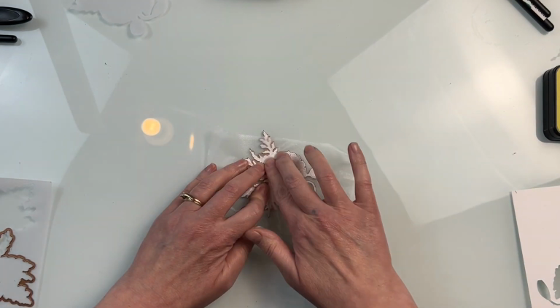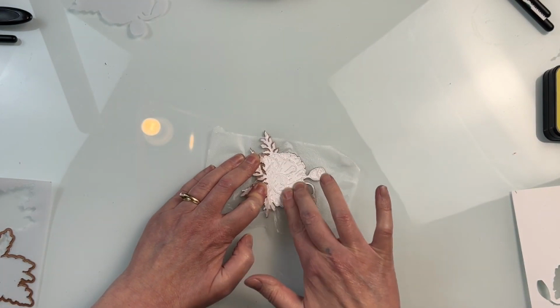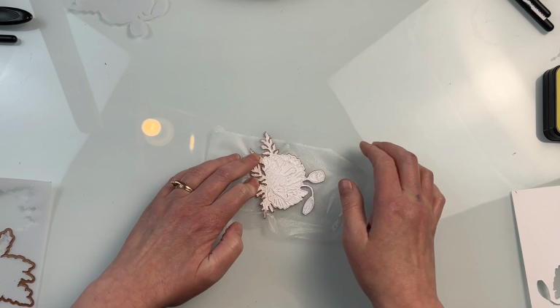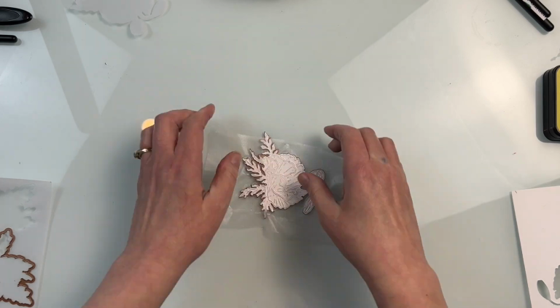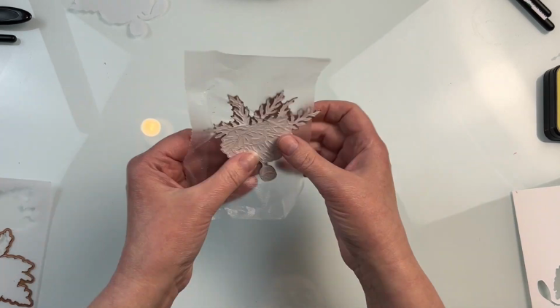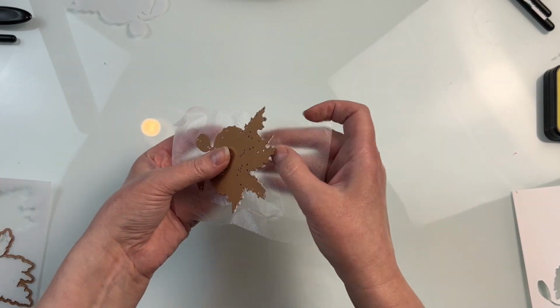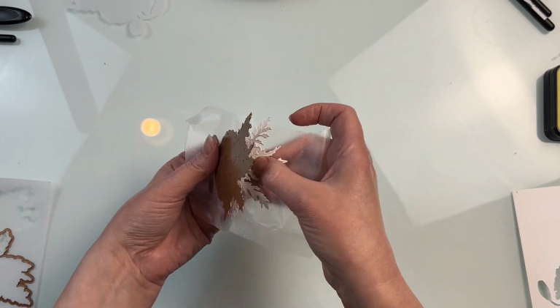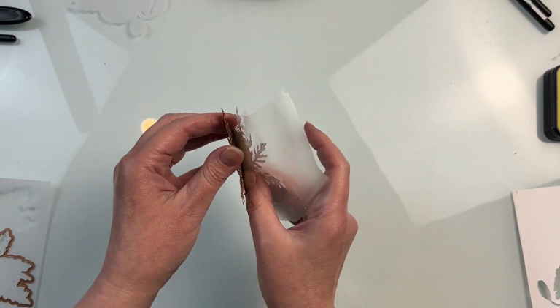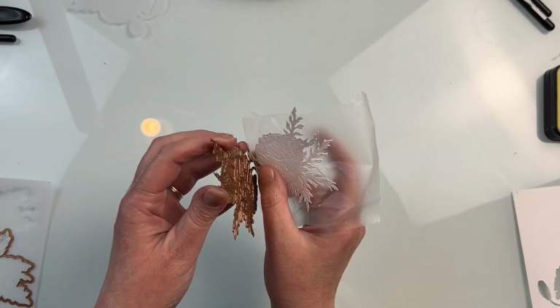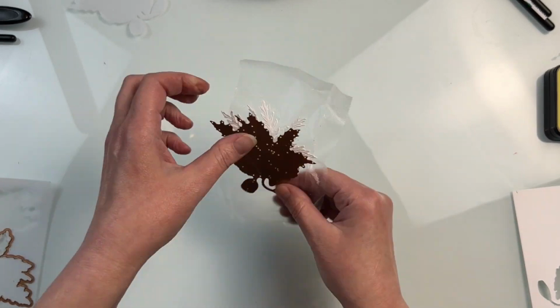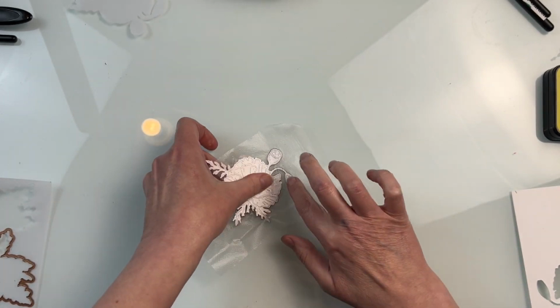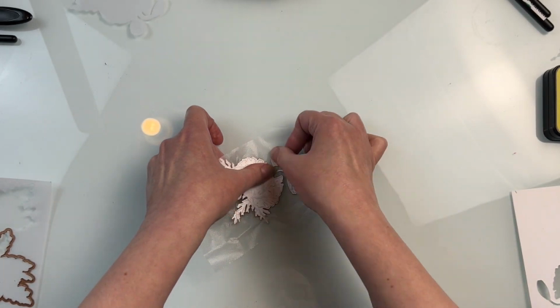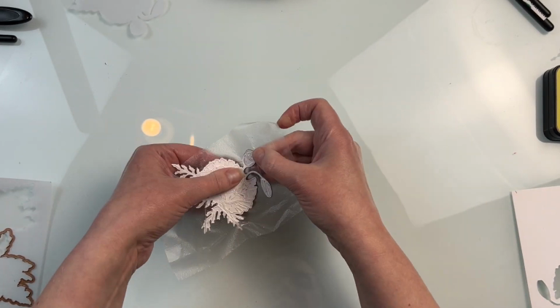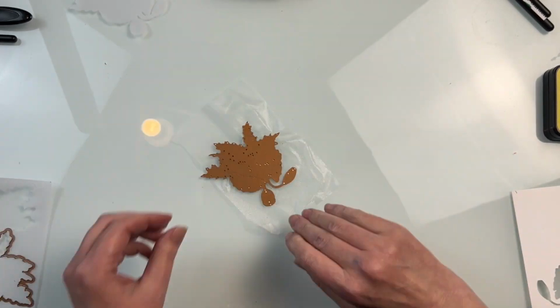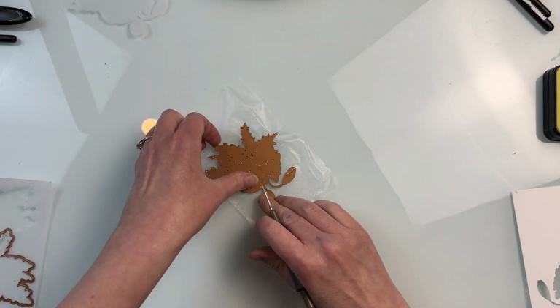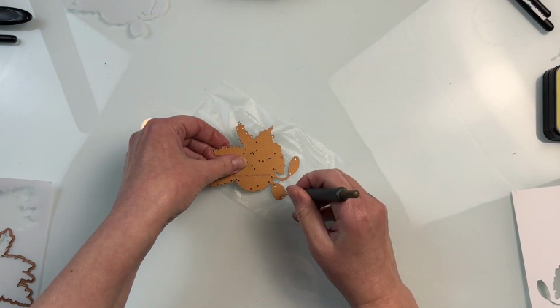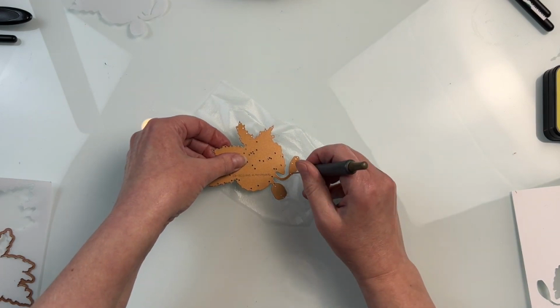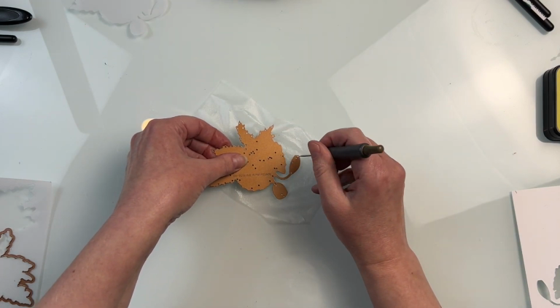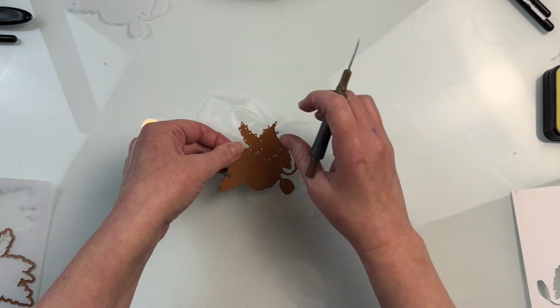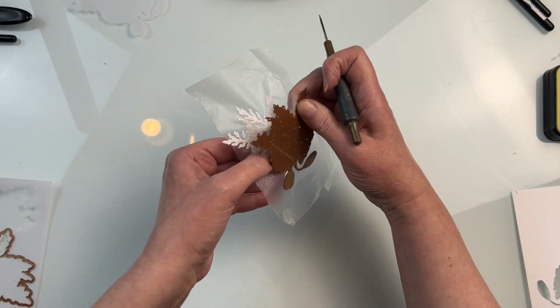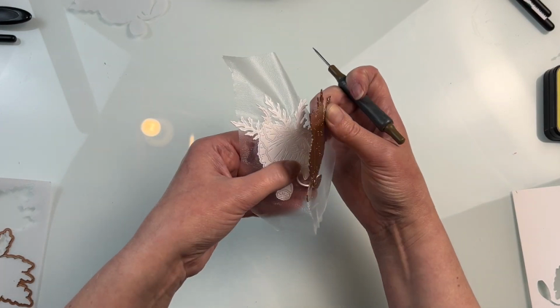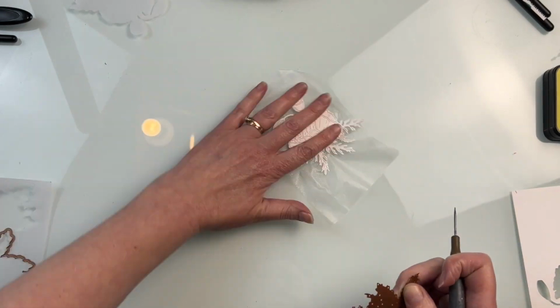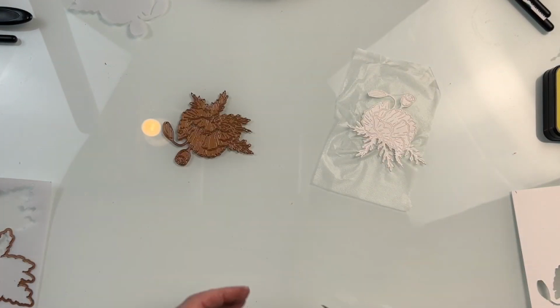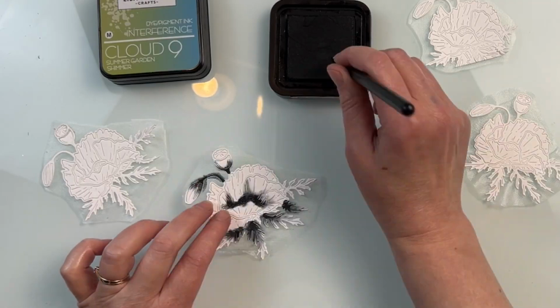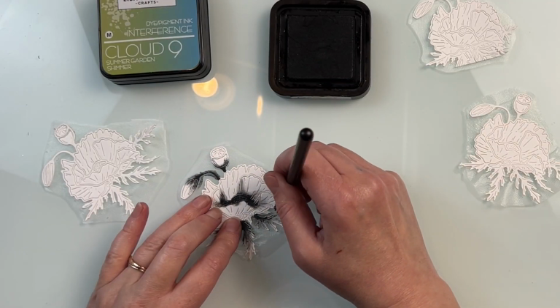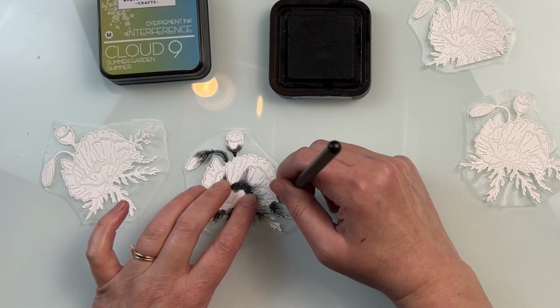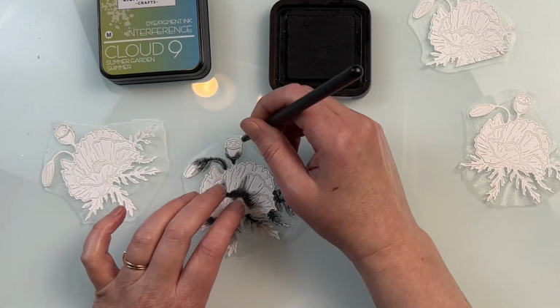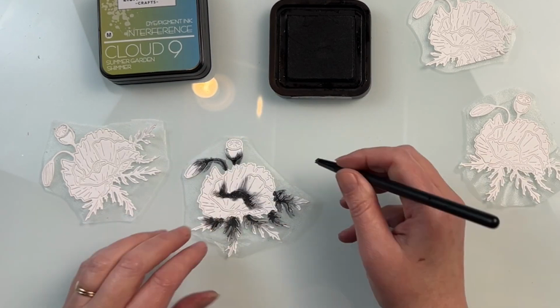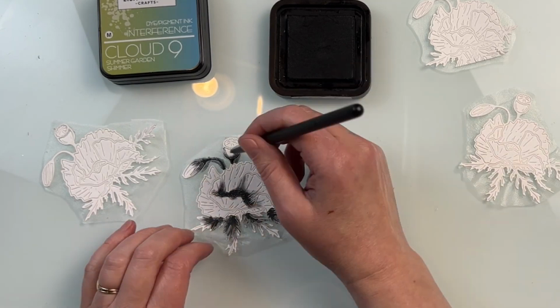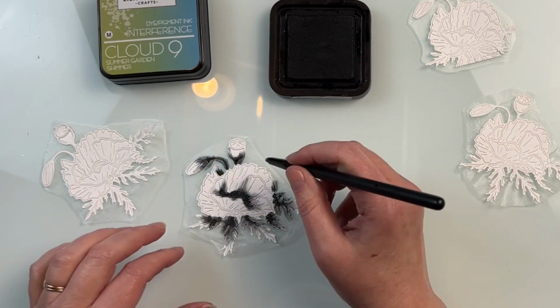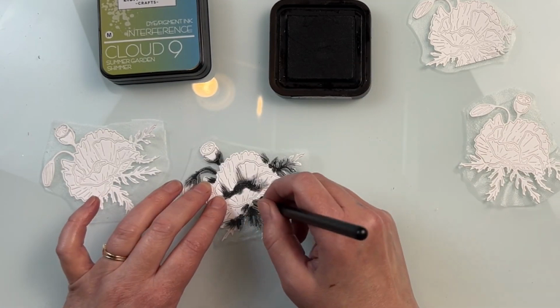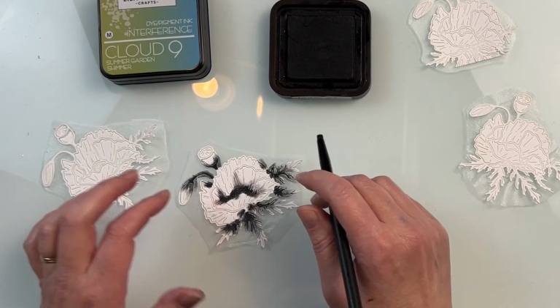What I also like to do with this die cut is die cut it, use some press and seal to take that entire thing out of the die set all at once, and then I do ink blending on the die cut all at once. By having it on the press and seal it keeps all those pieces in place.